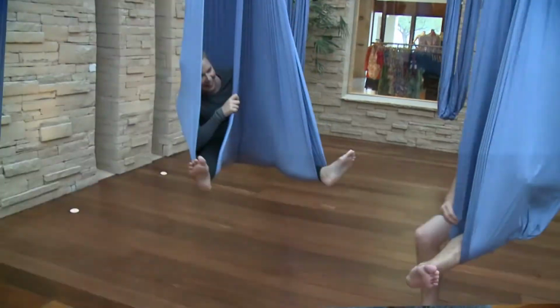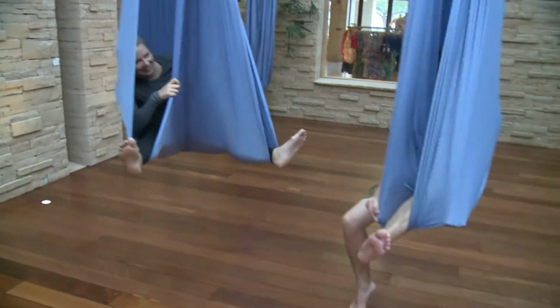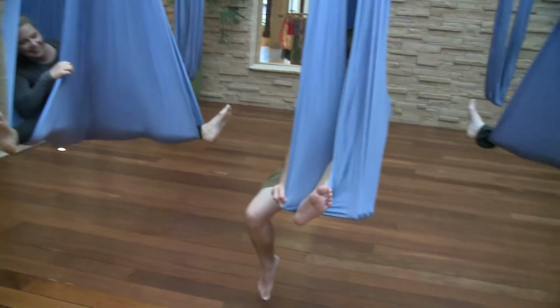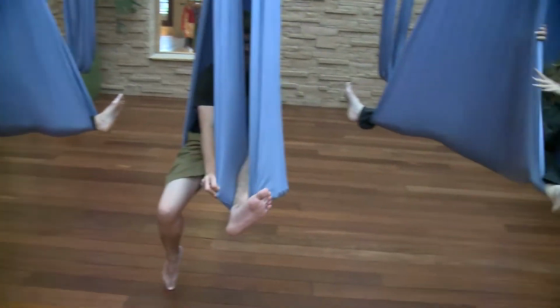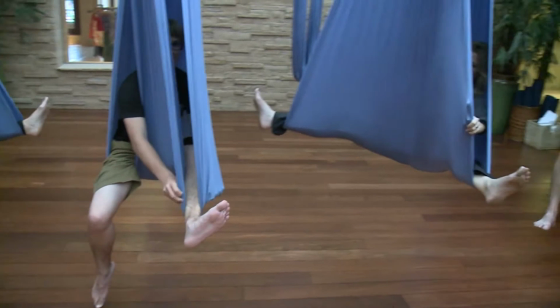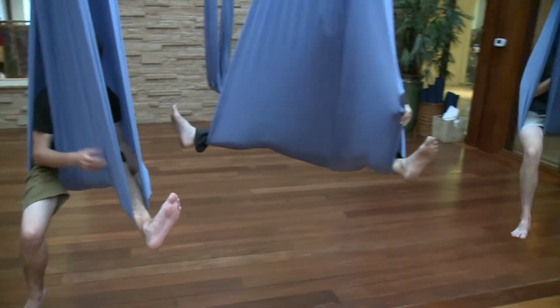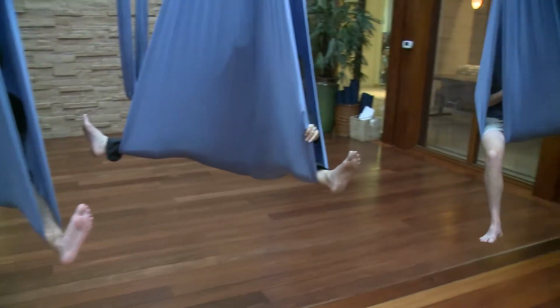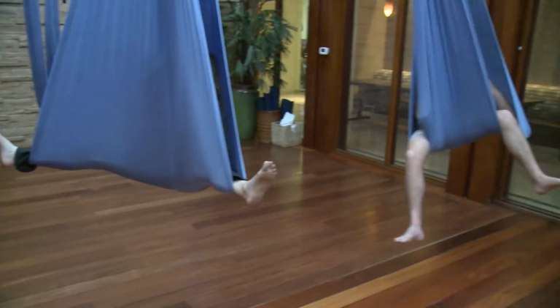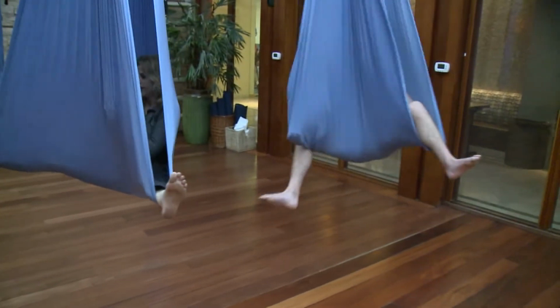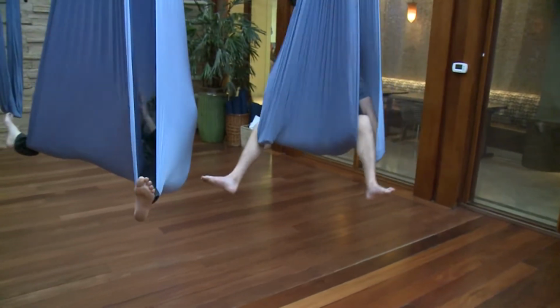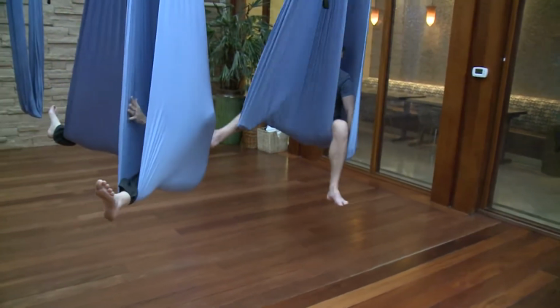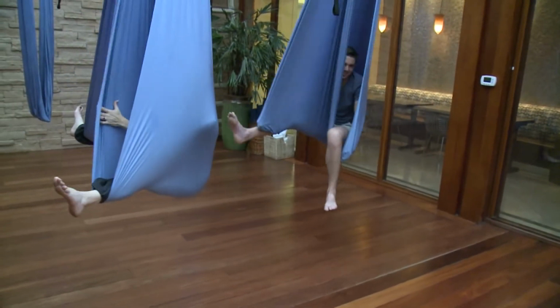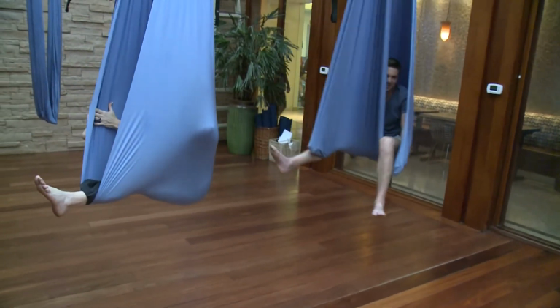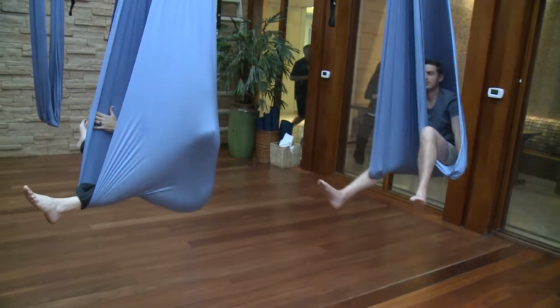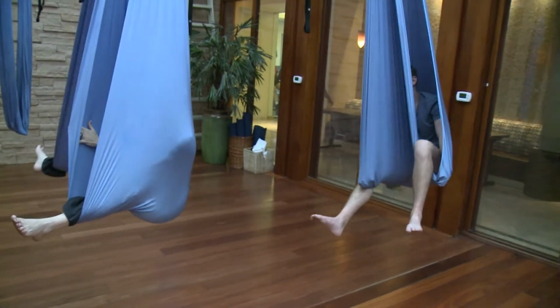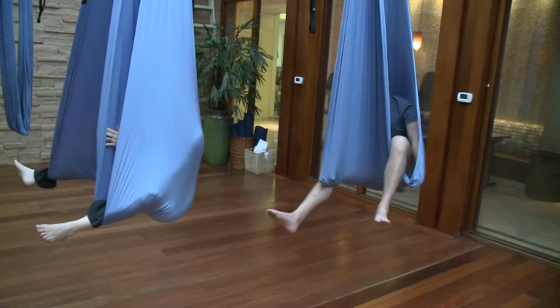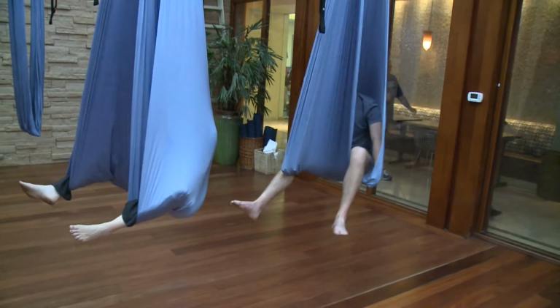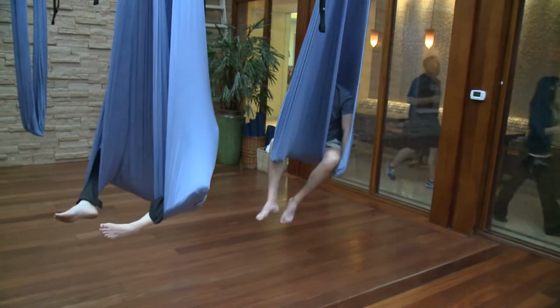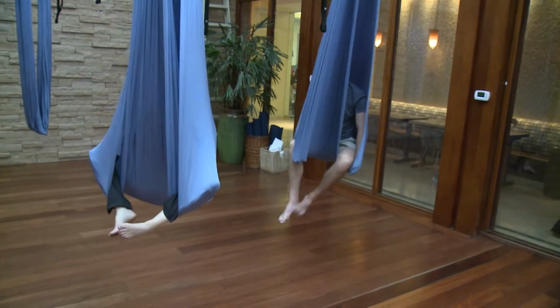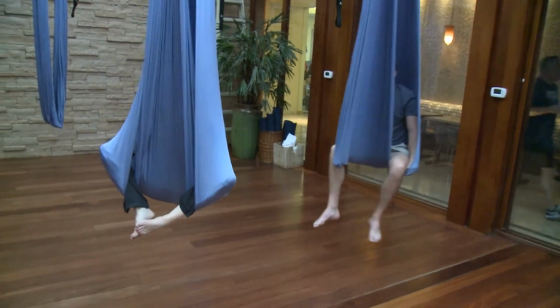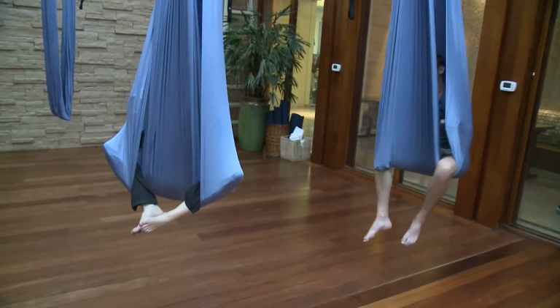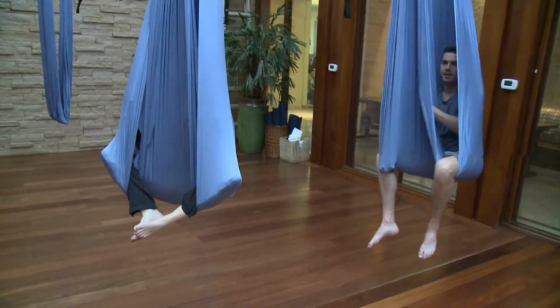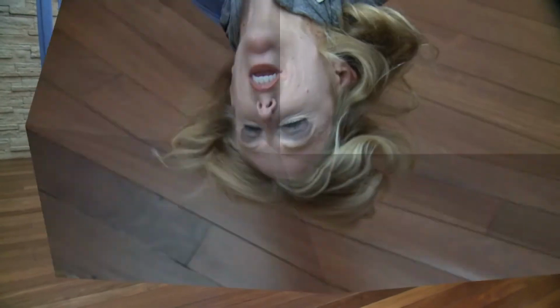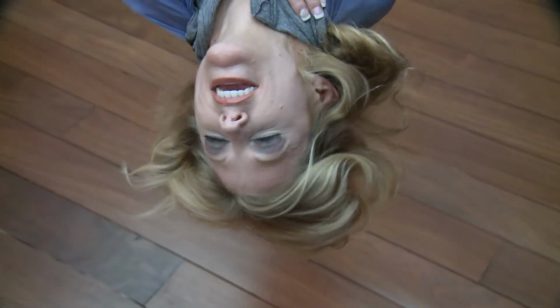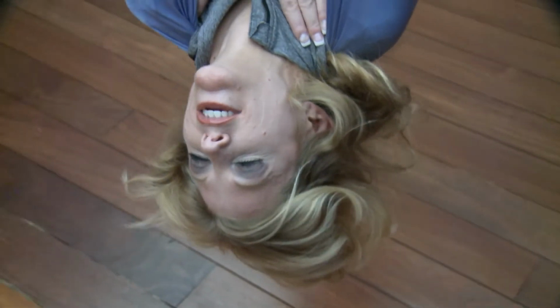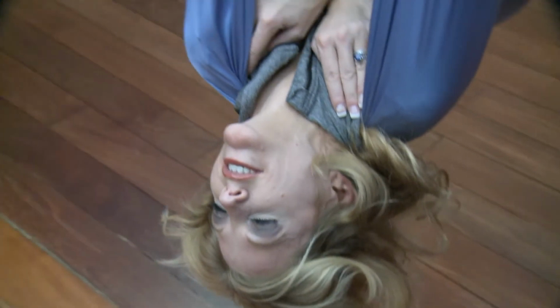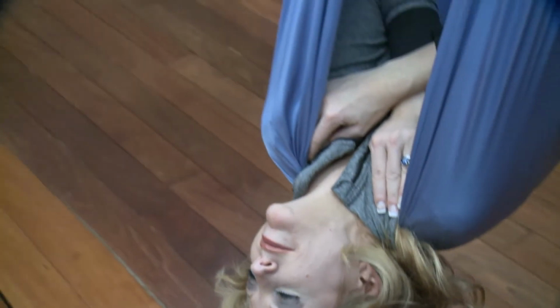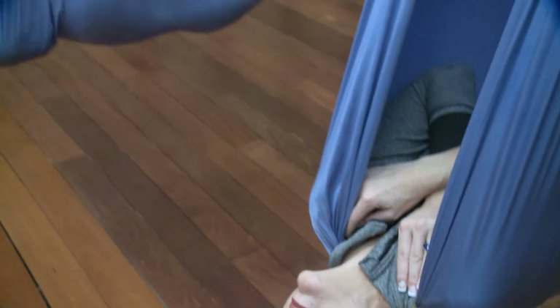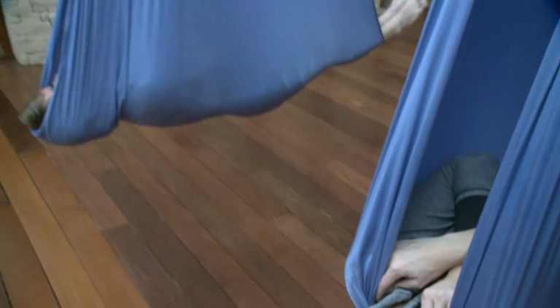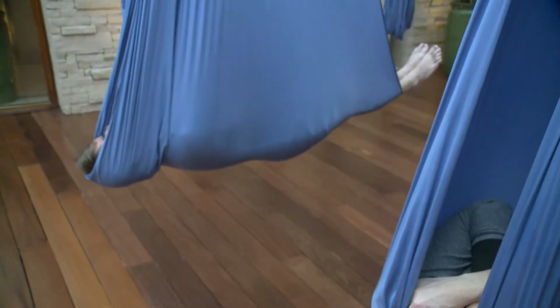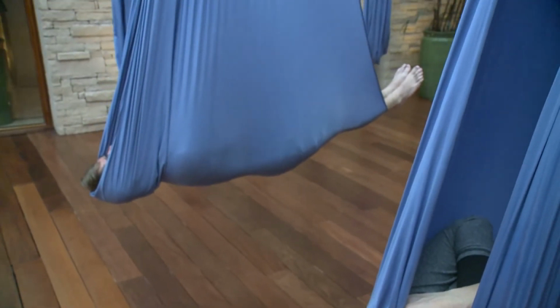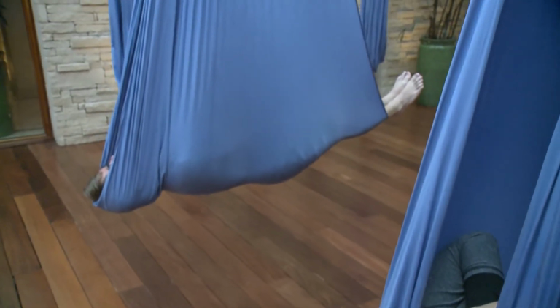I can't see anything, okay? So now we're going to do the fortune cookie. Bend your knees, let your feet touch on the outside — you're going to fold up like a little fortune. Staycation. Stay. I love you guys, and I'm going to do it in a sec.